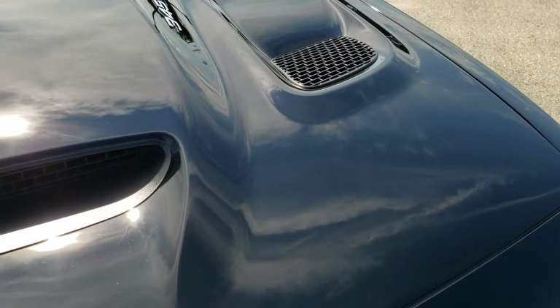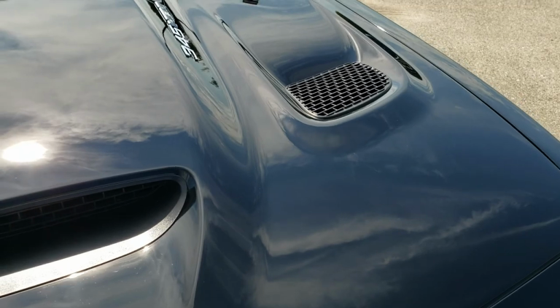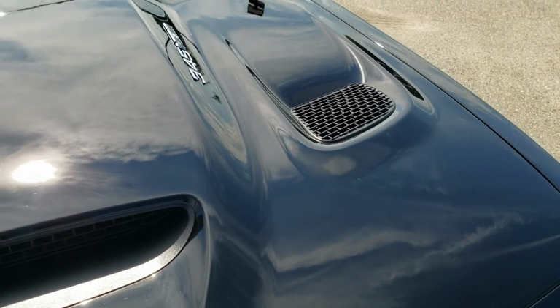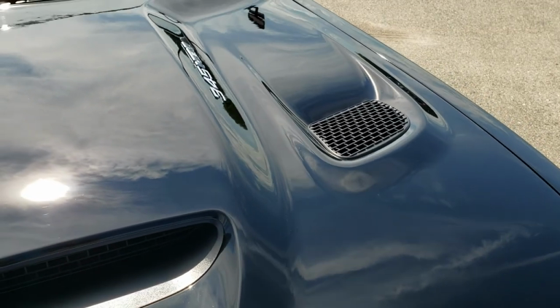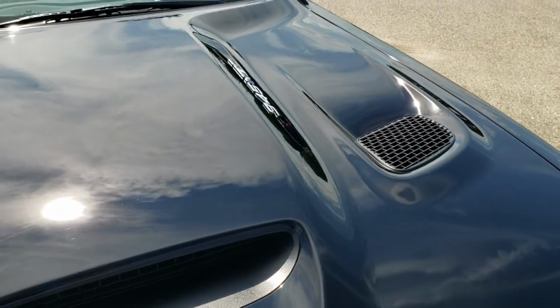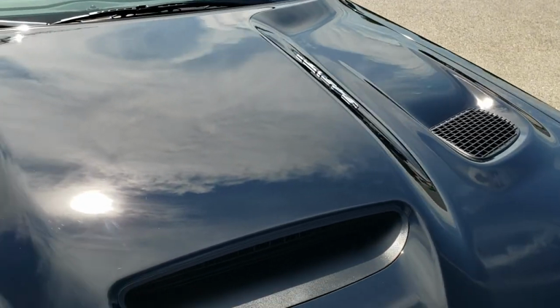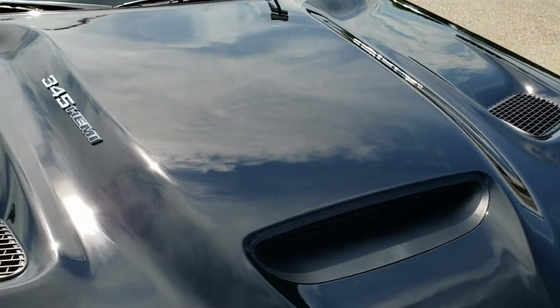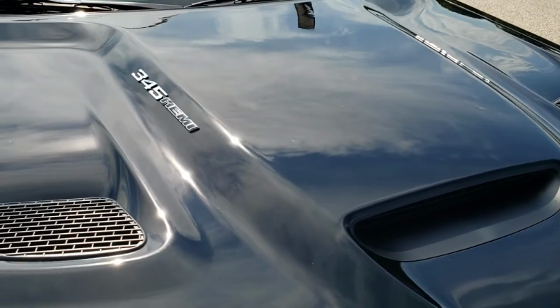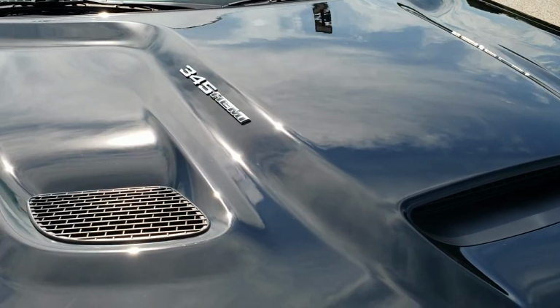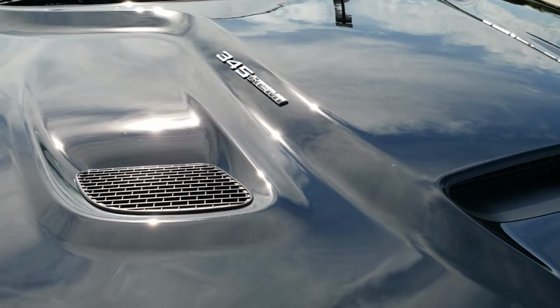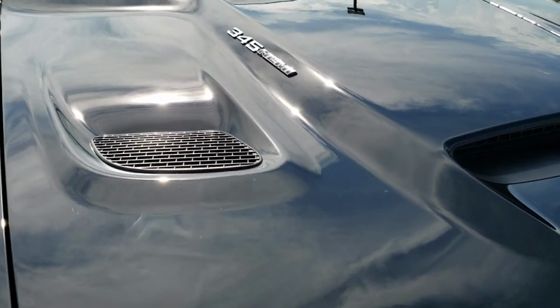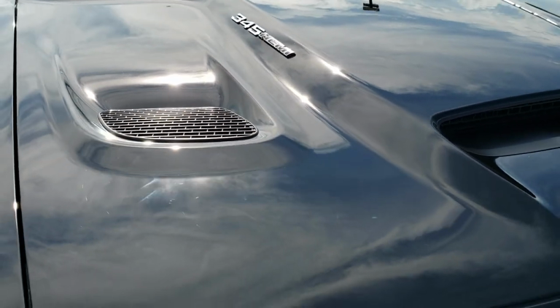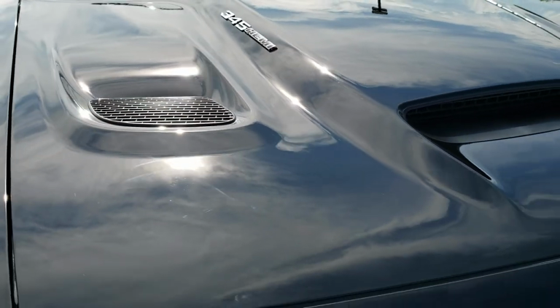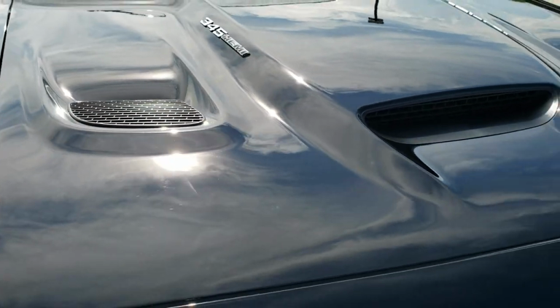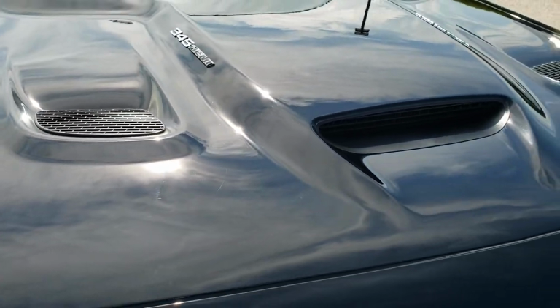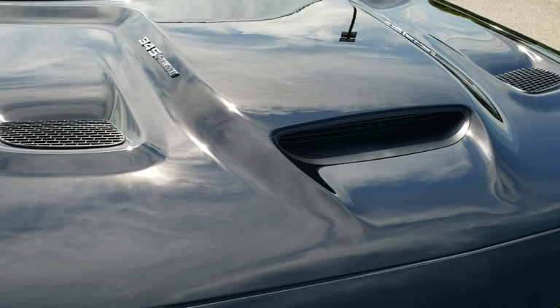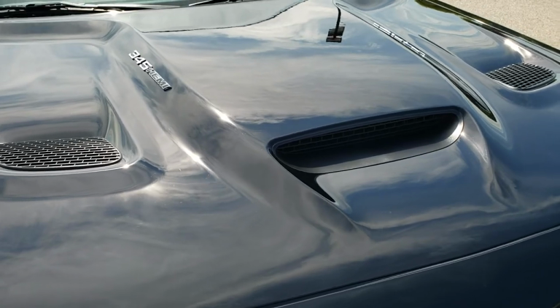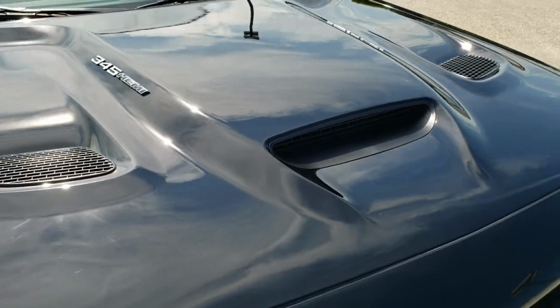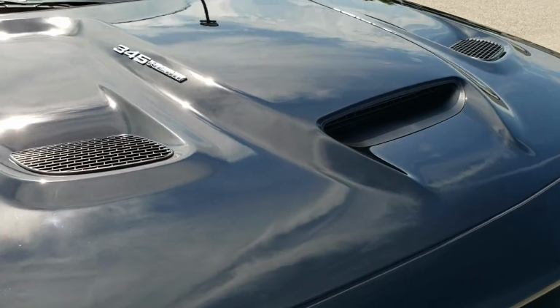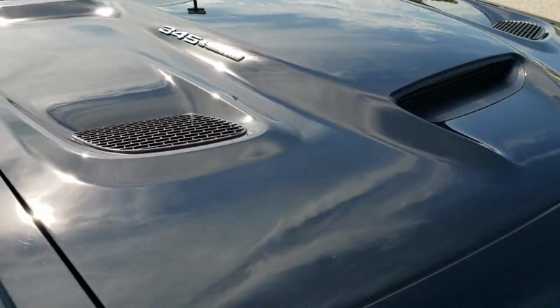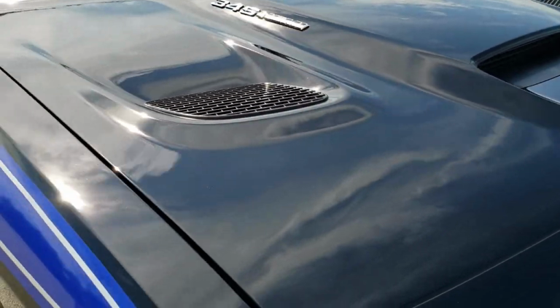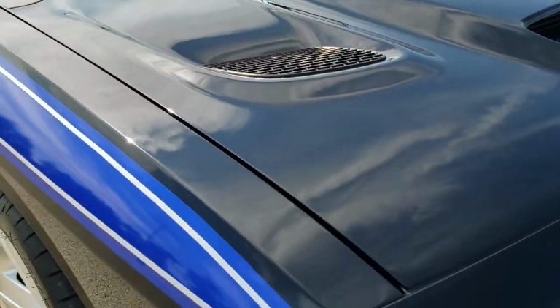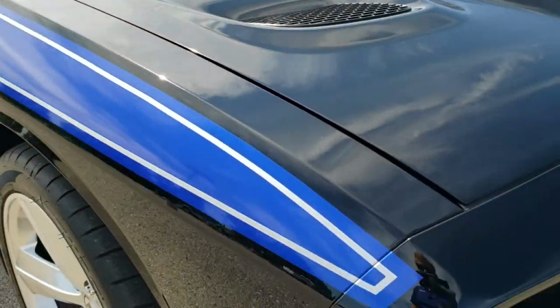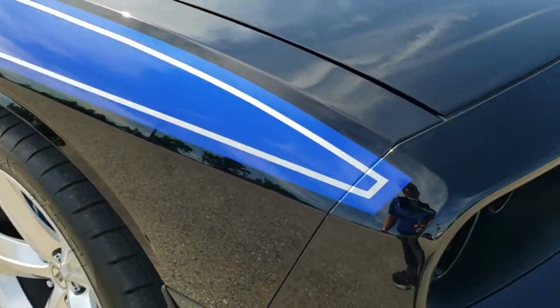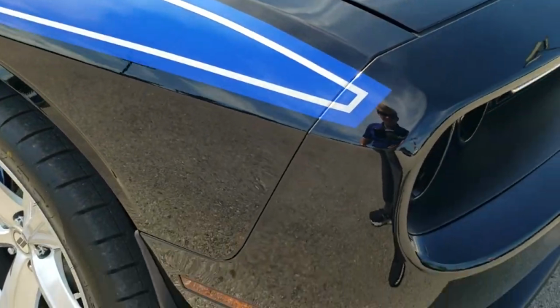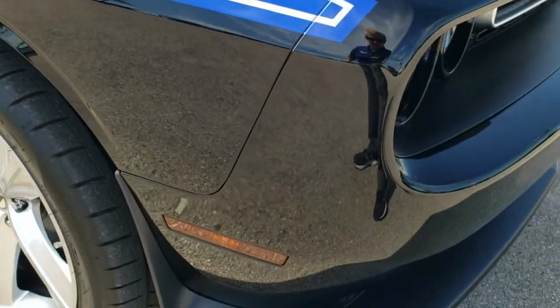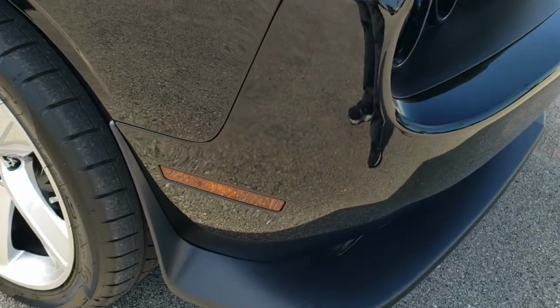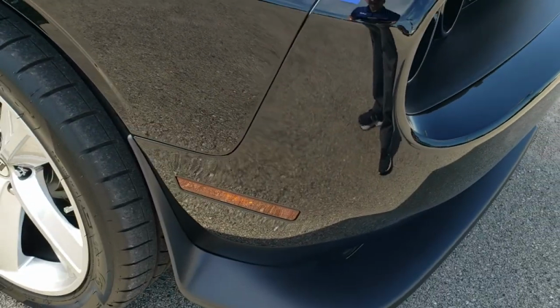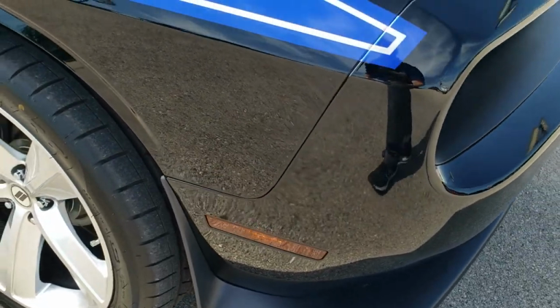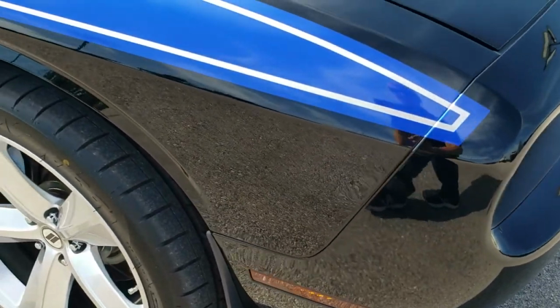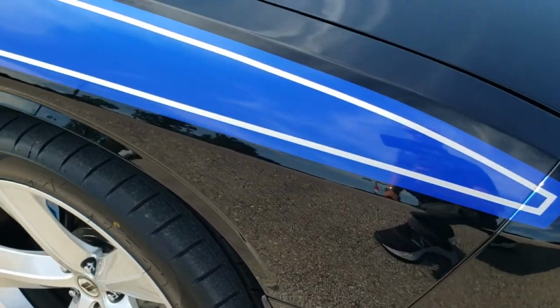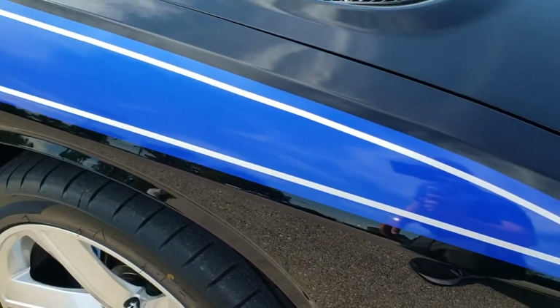It does have an SRT hood on it that is in excellent condition as well. And the passenger side front fender is in excellent shape as well.